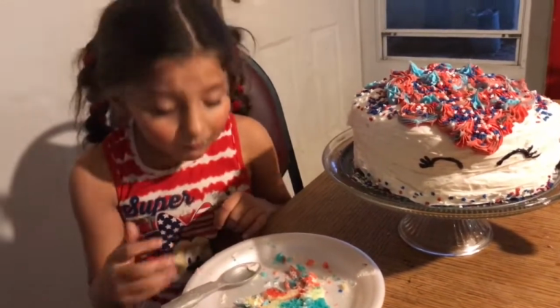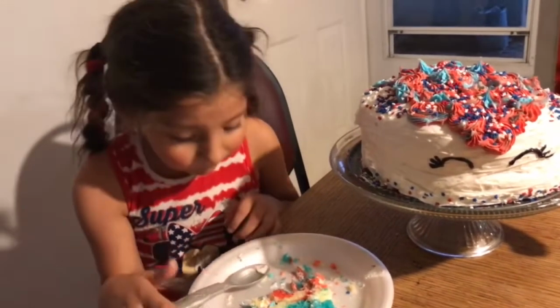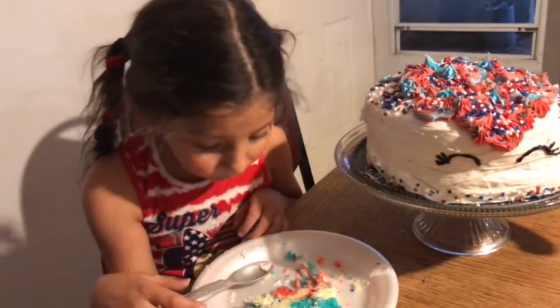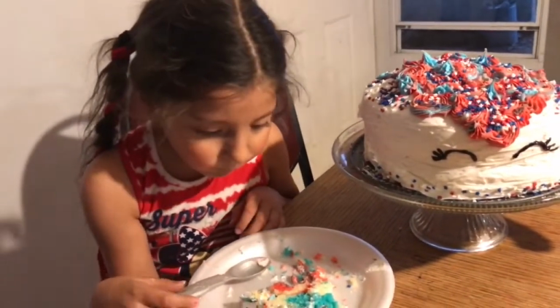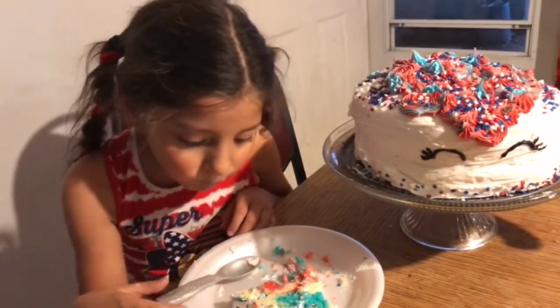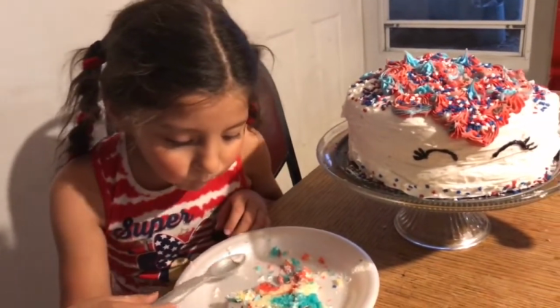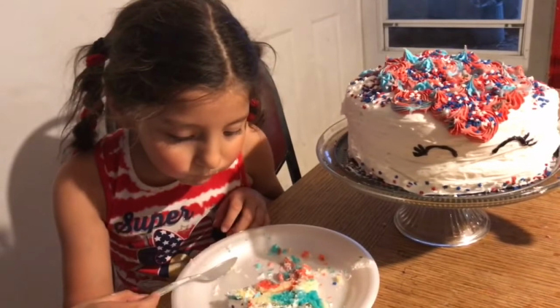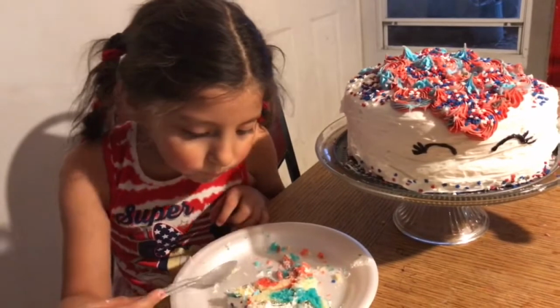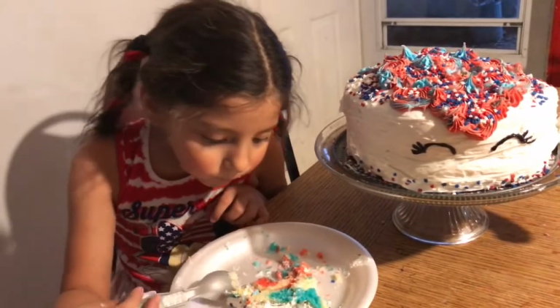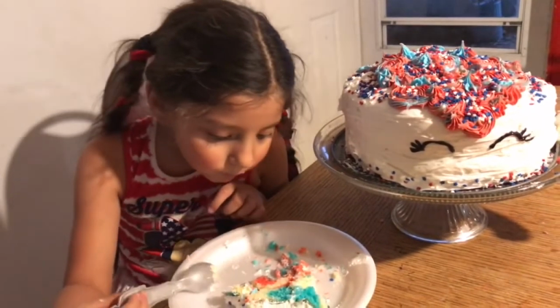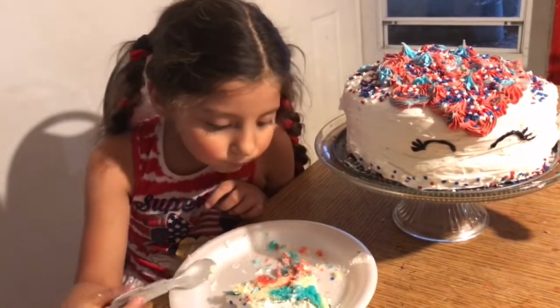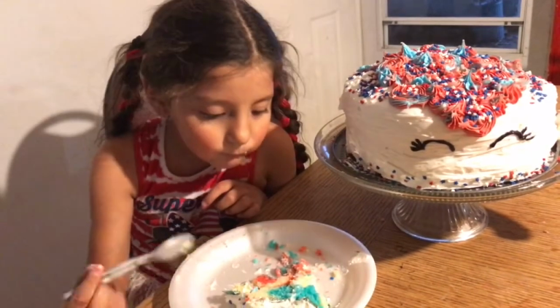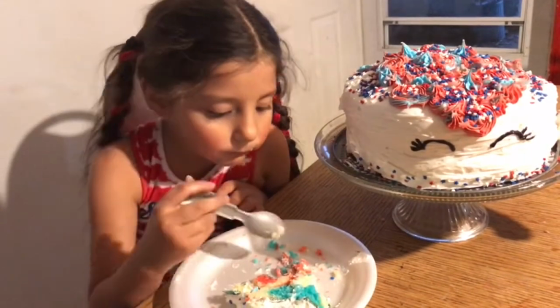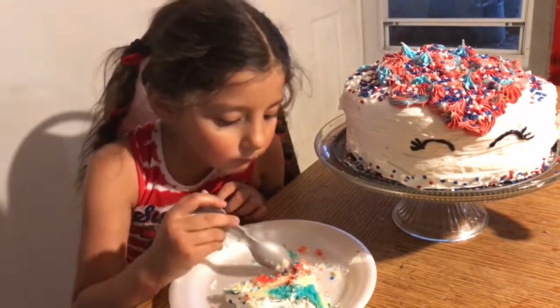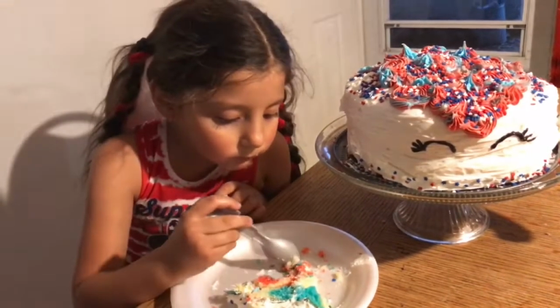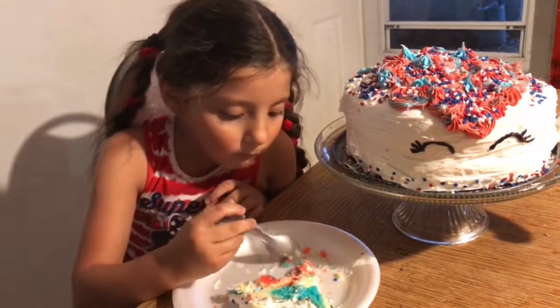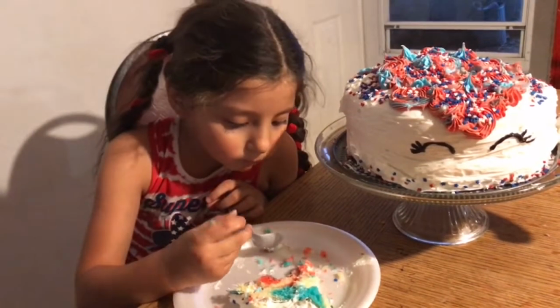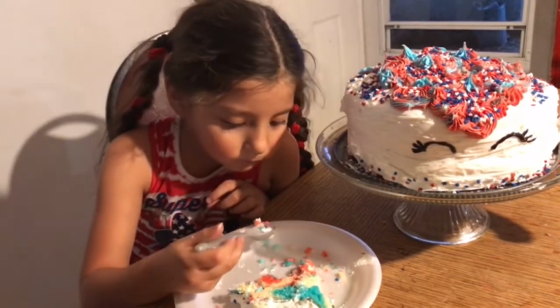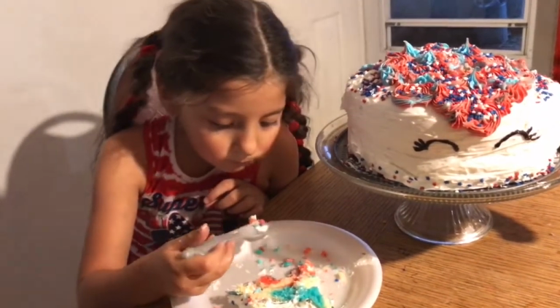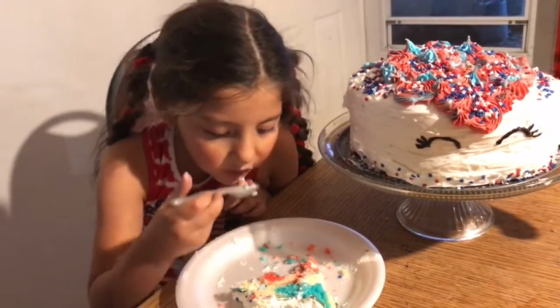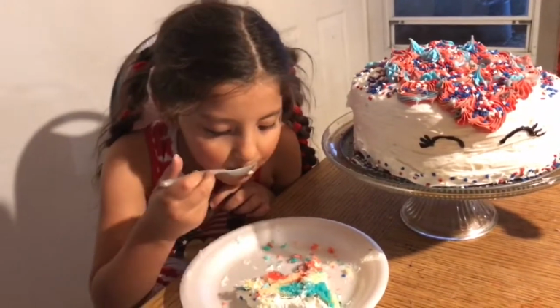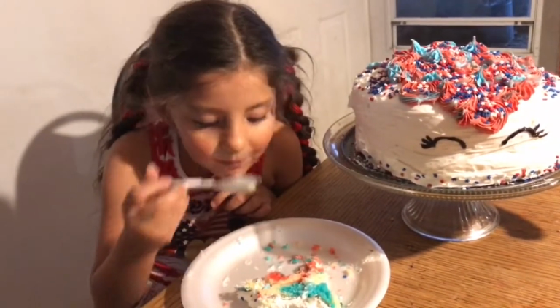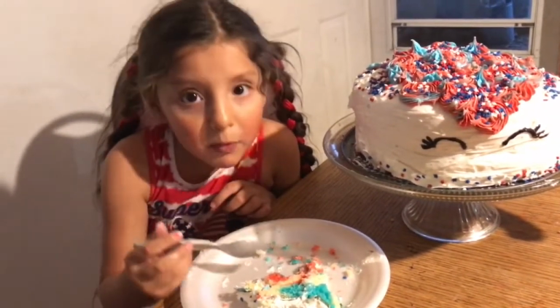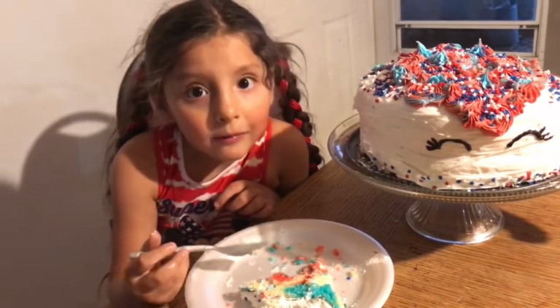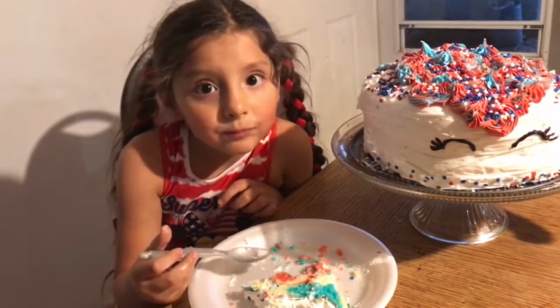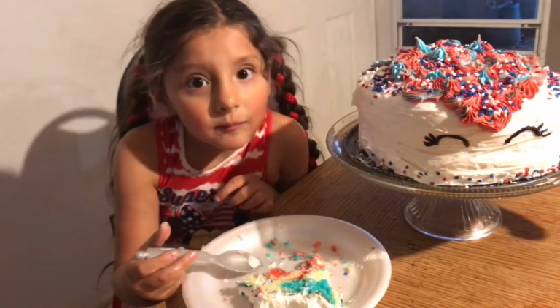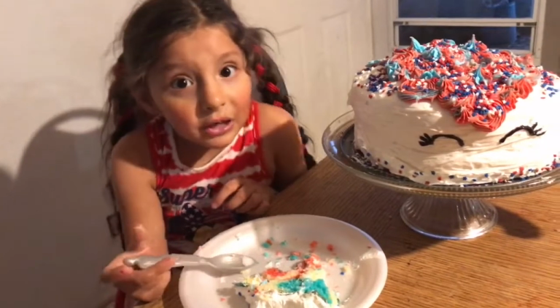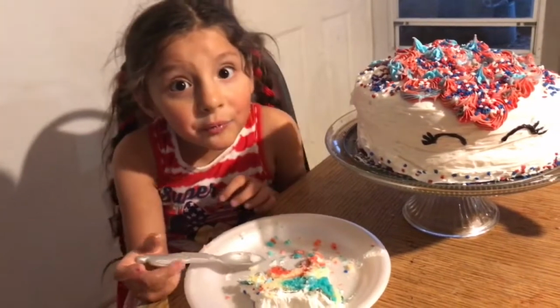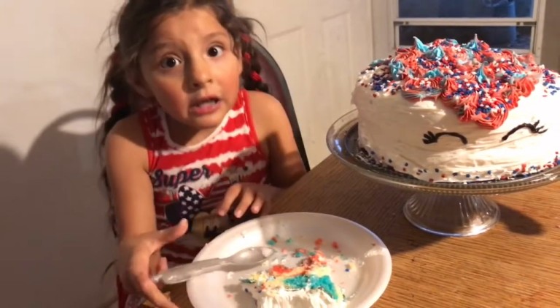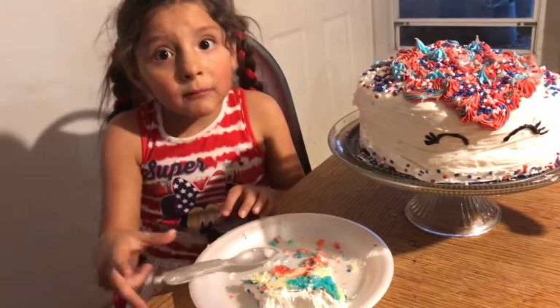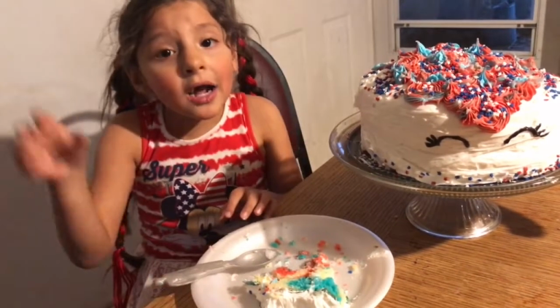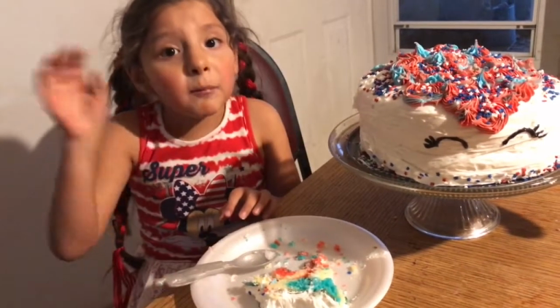Thanks for watching, and make sure to stay tuned because next Thursday we're gonna be making another cake. Okay, bye!